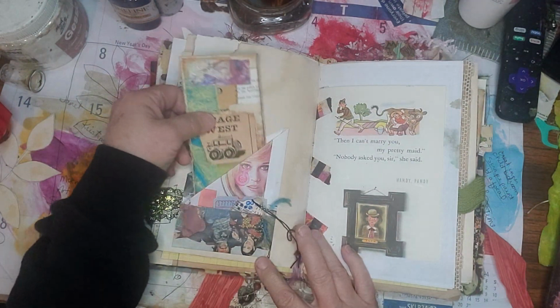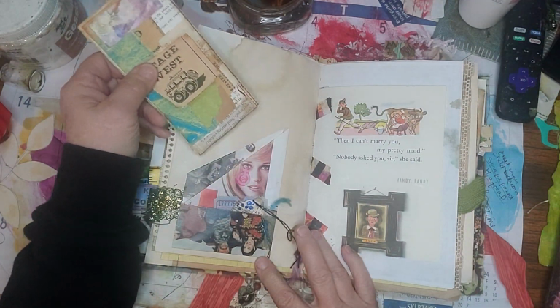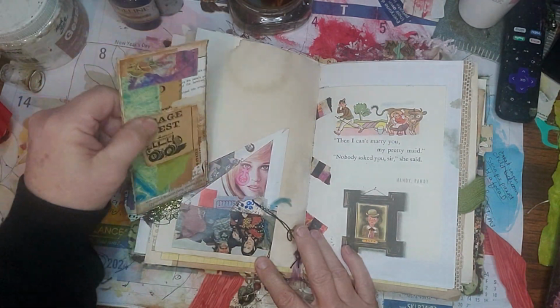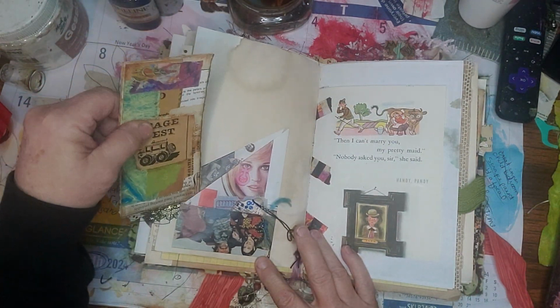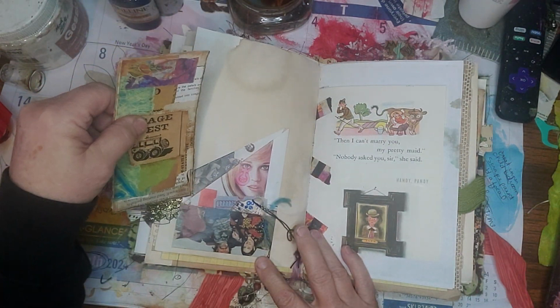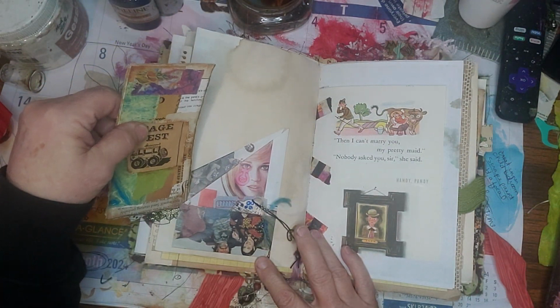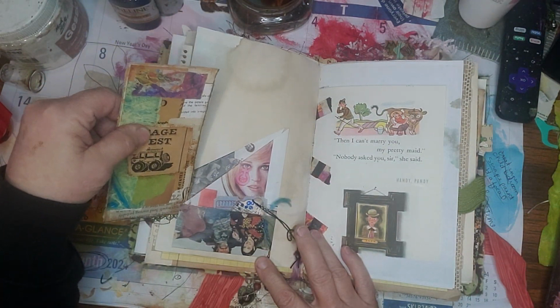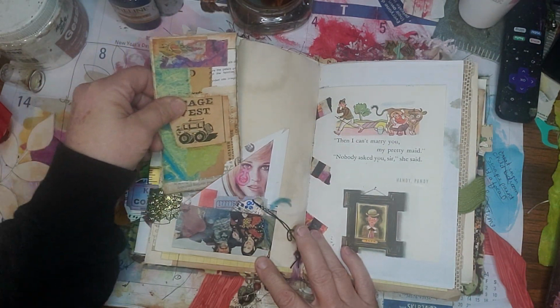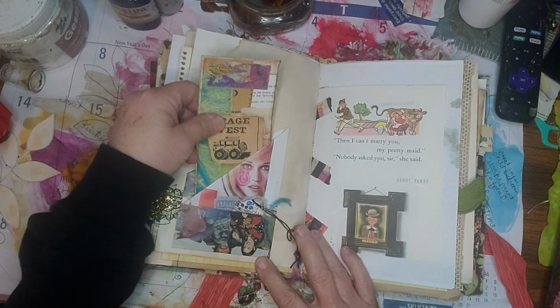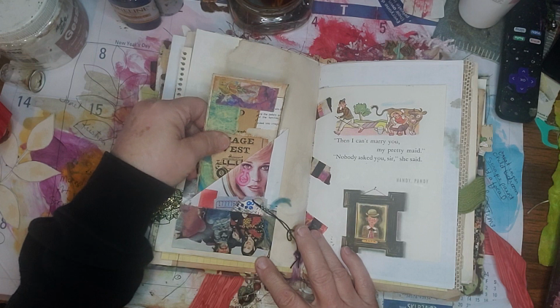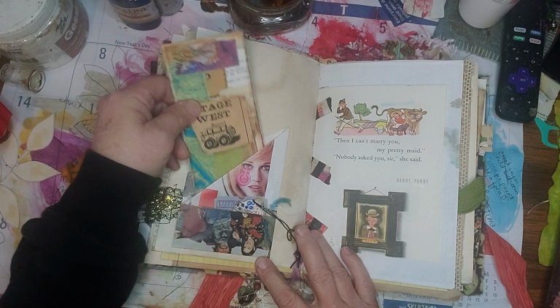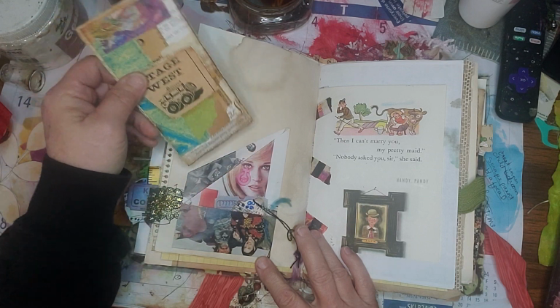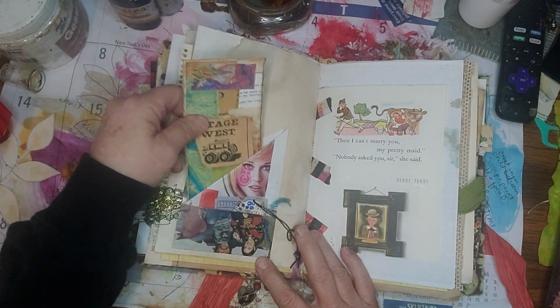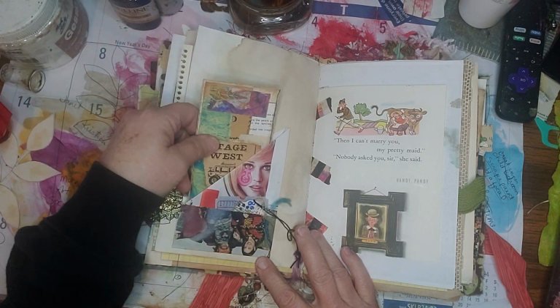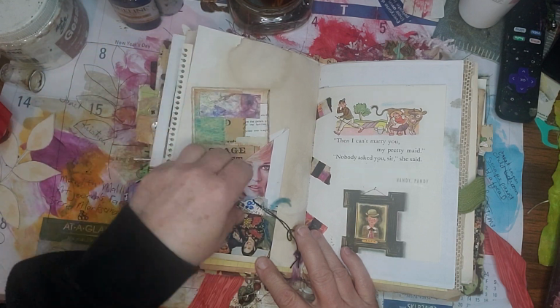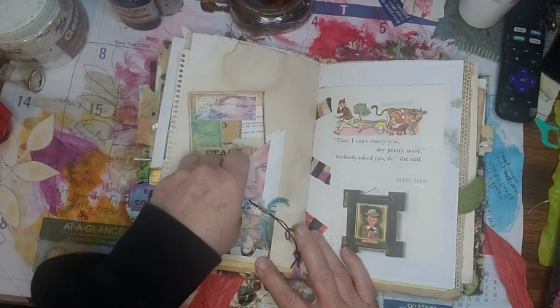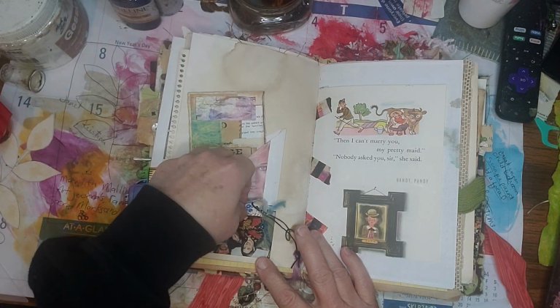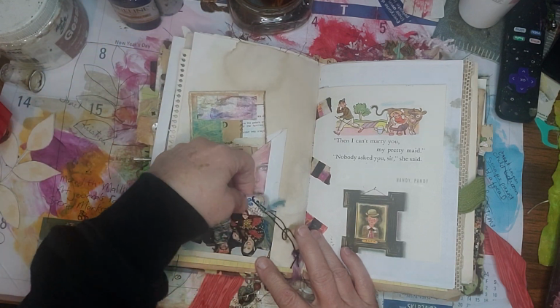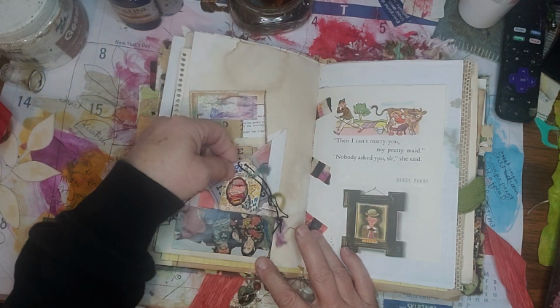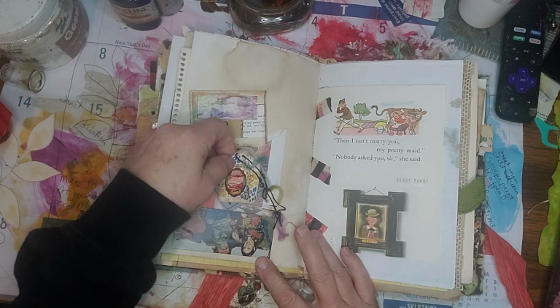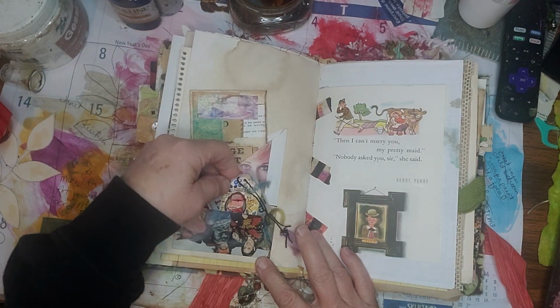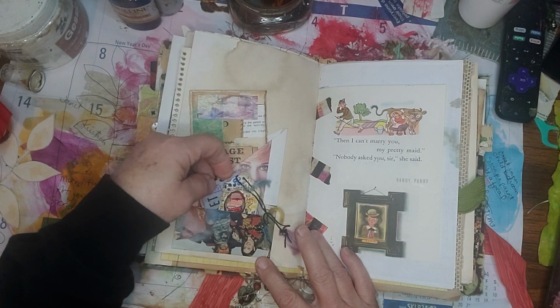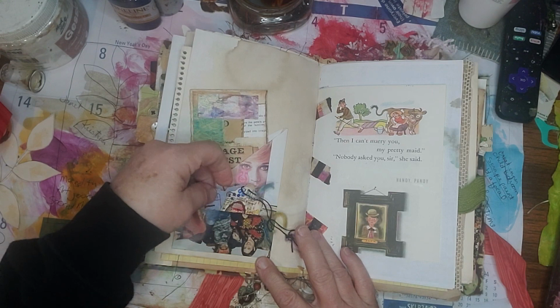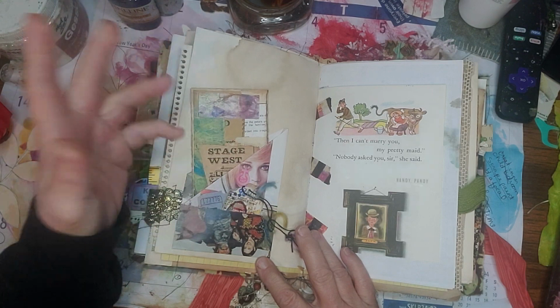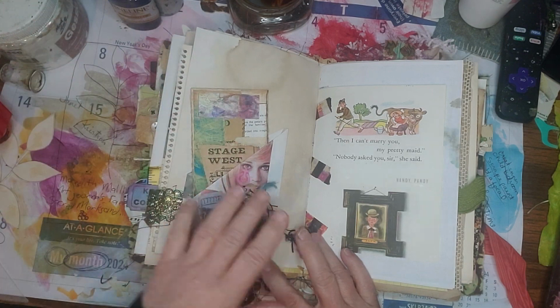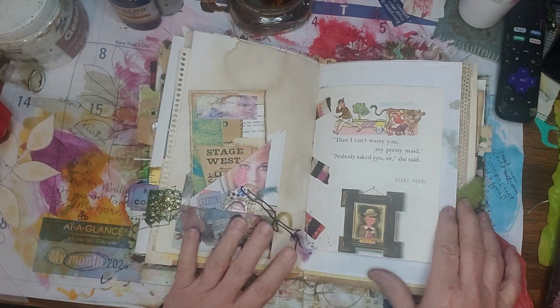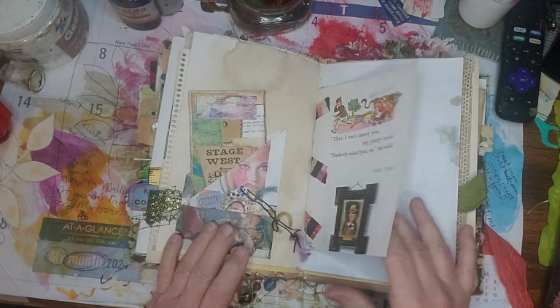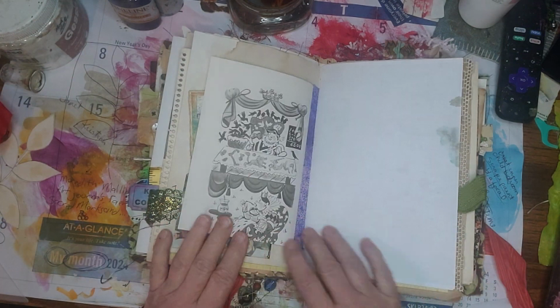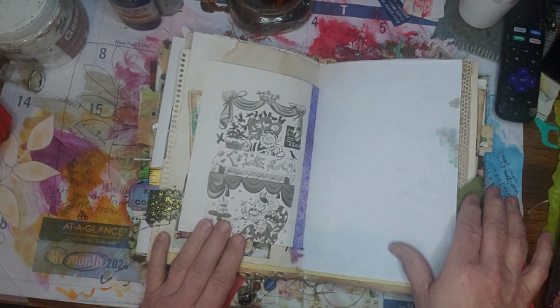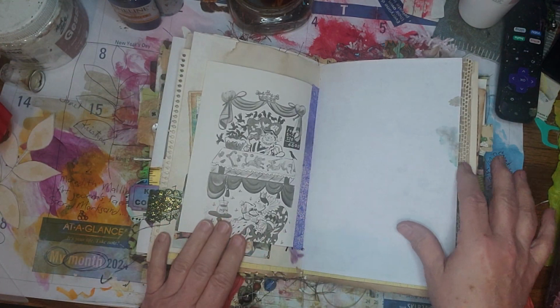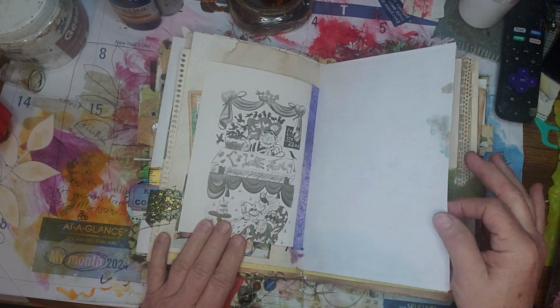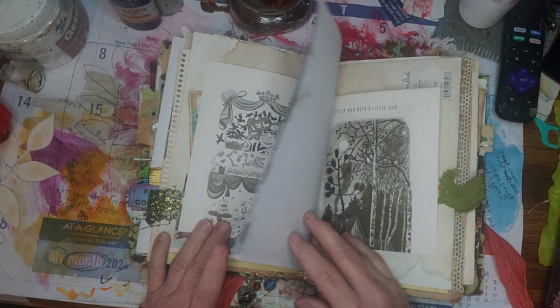This here — I think this little magazine page, I learned how to do it — I don't know if Janet Nash taught me that one. I don't remember. I watch so many videos, I don't remember who I see what from.